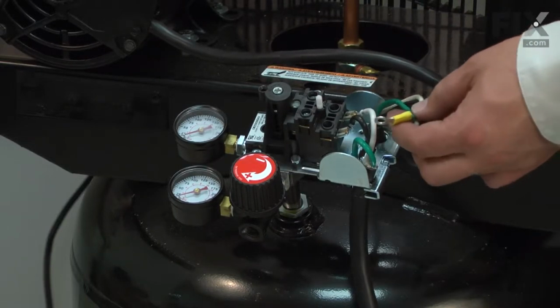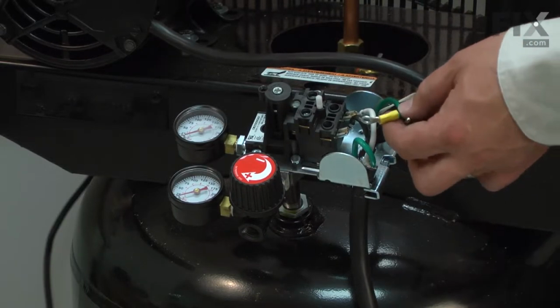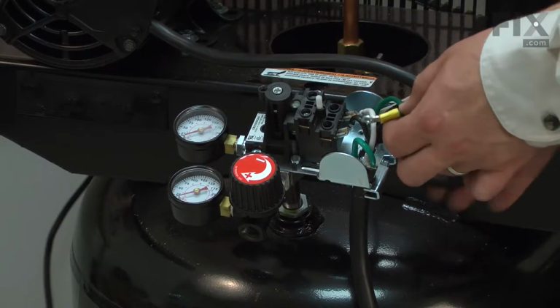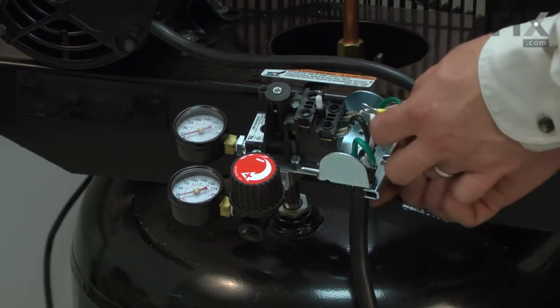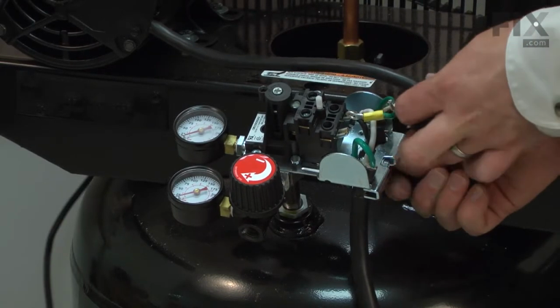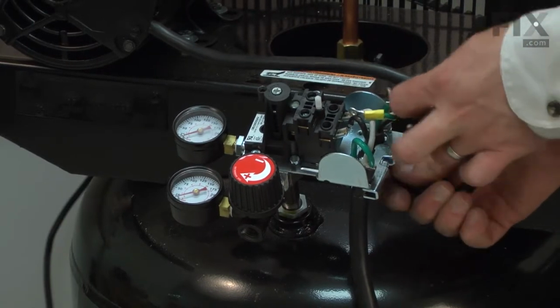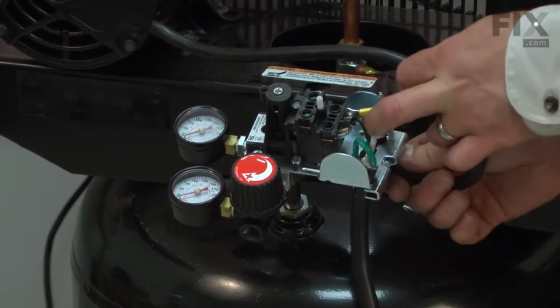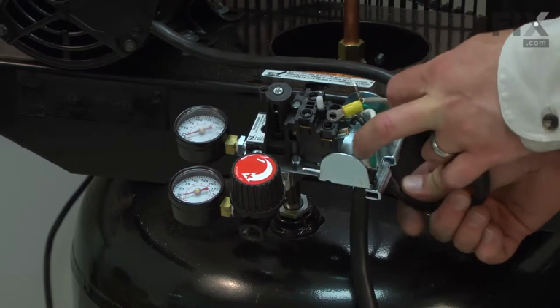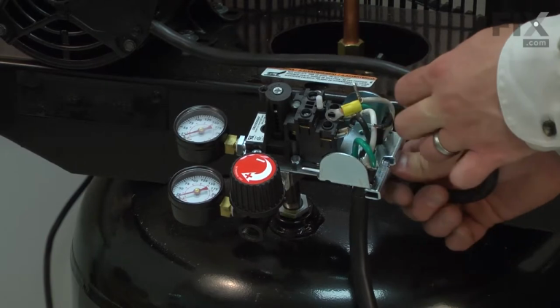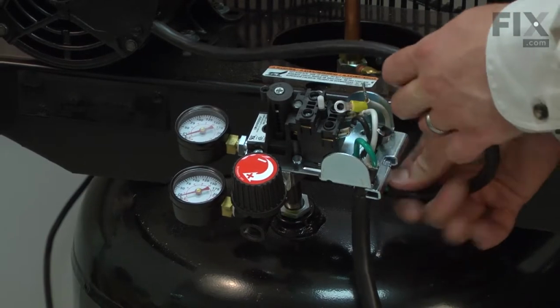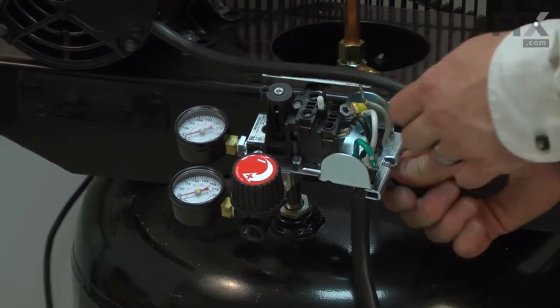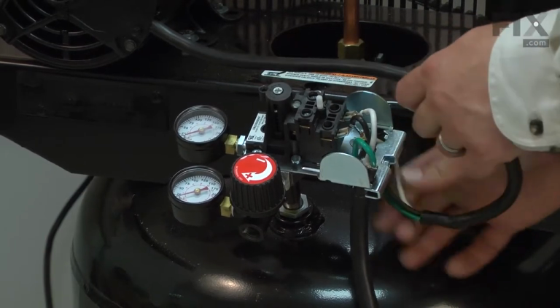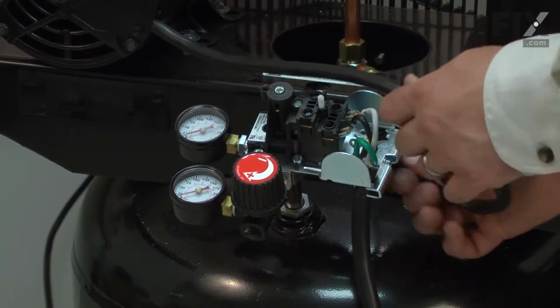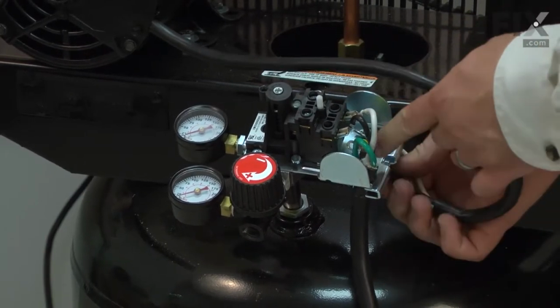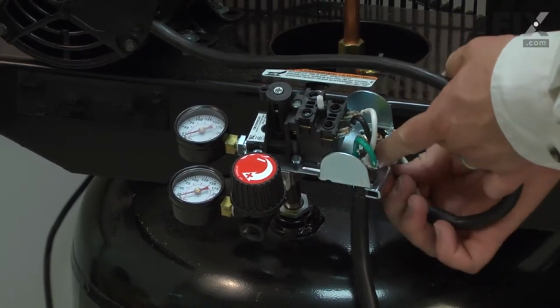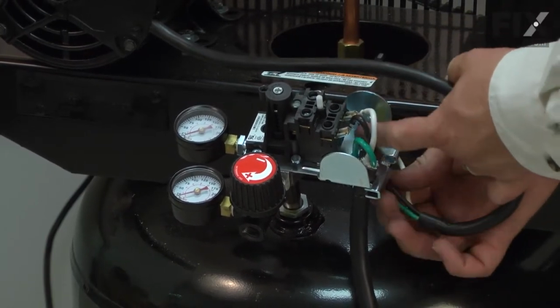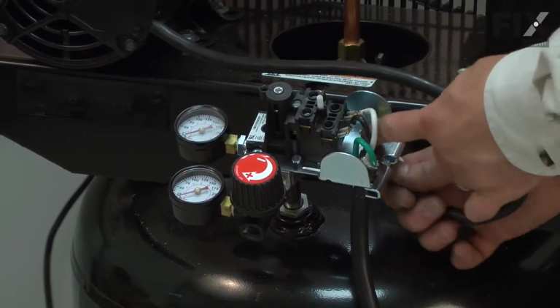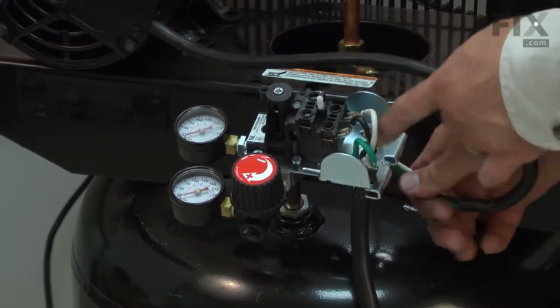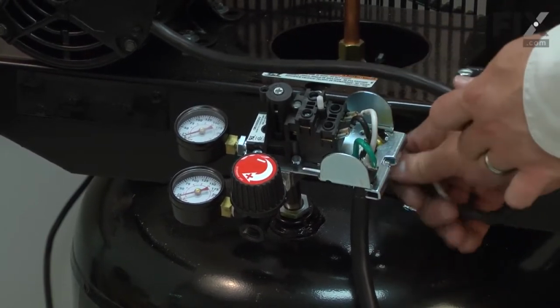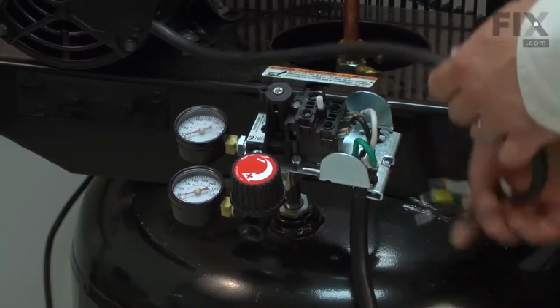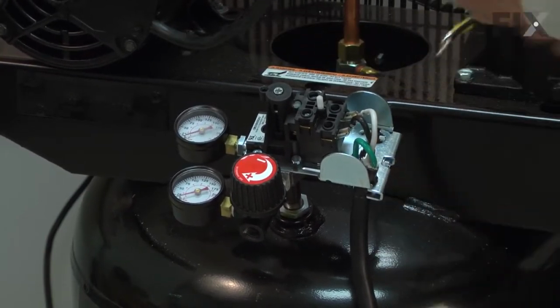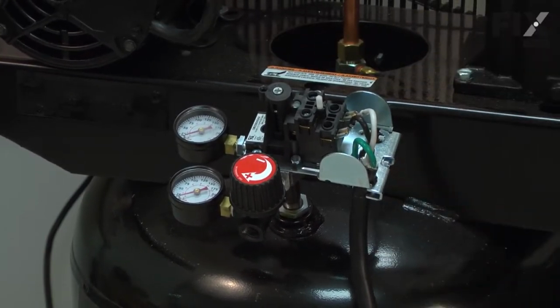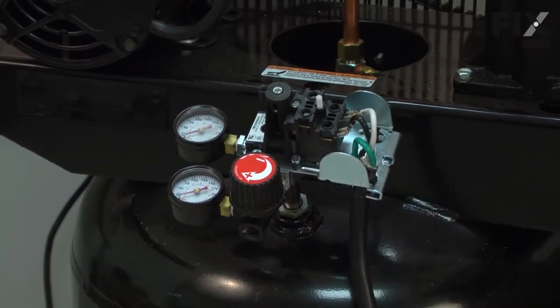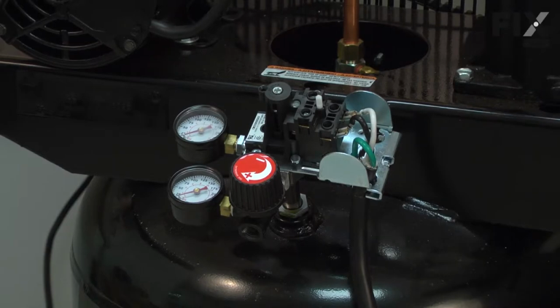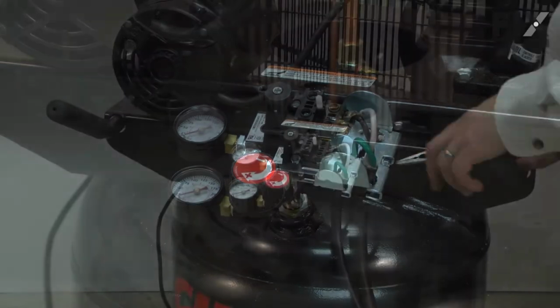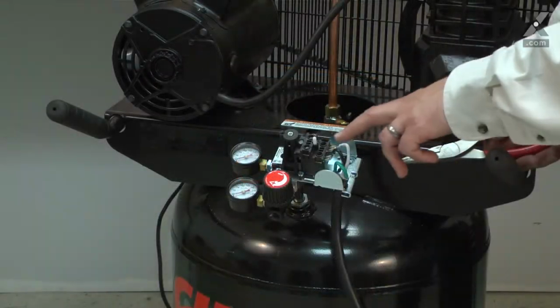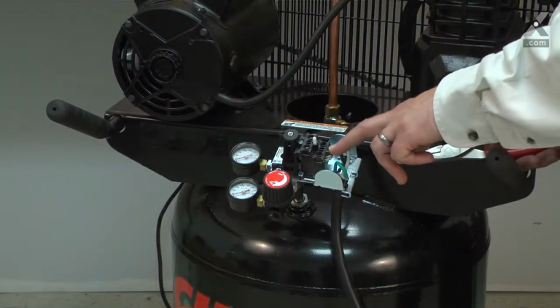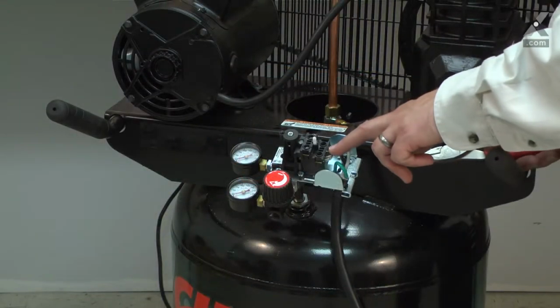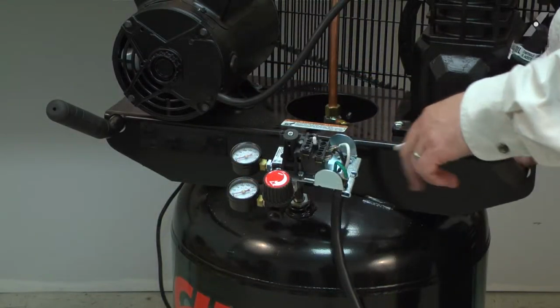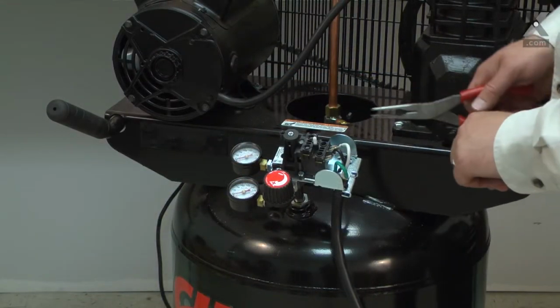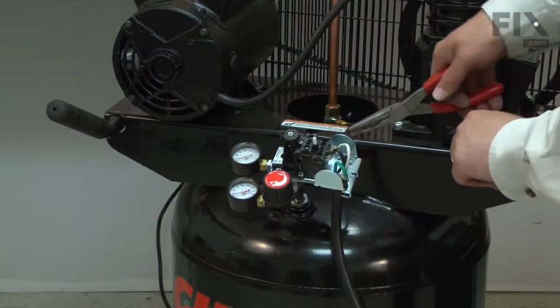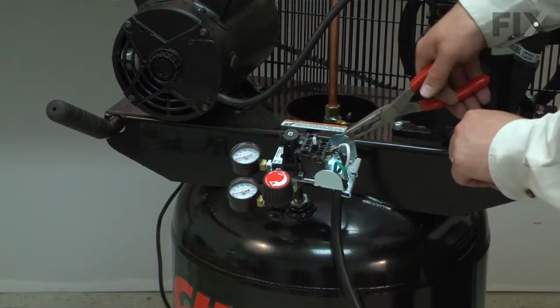I'll pull these wires away from the pressure switch, and now remove the cord wires from the pressure switch.